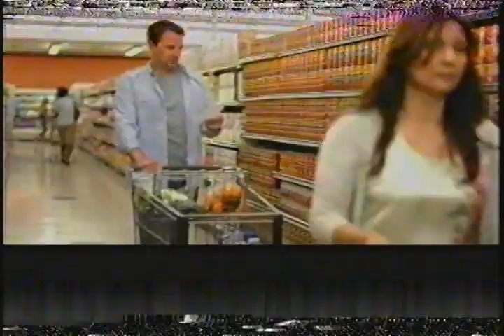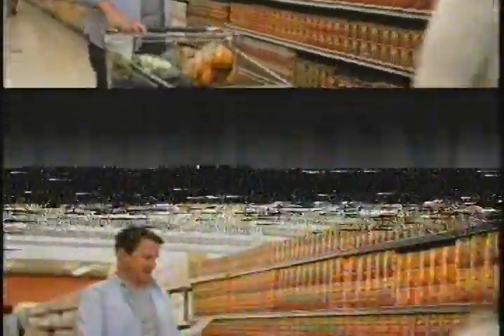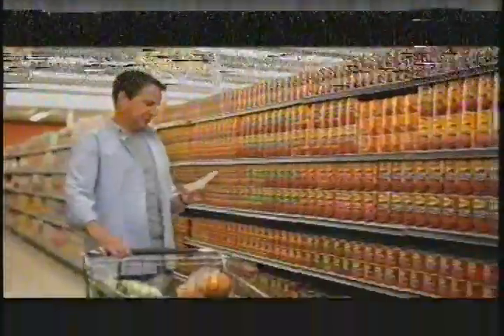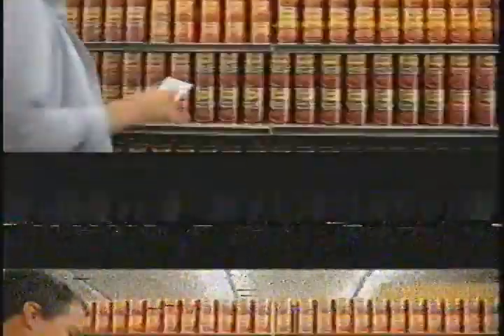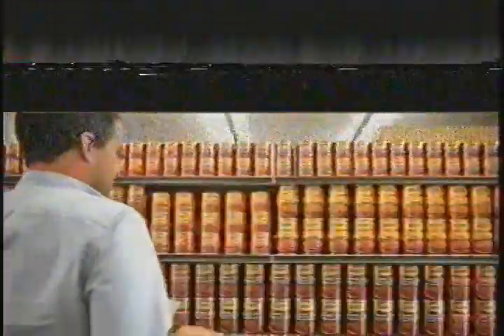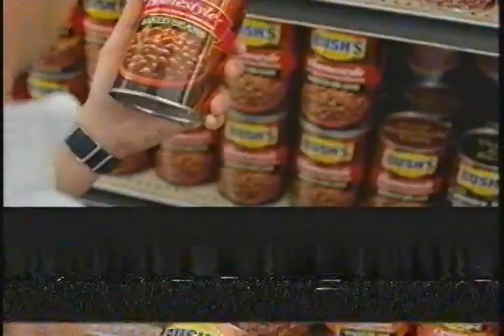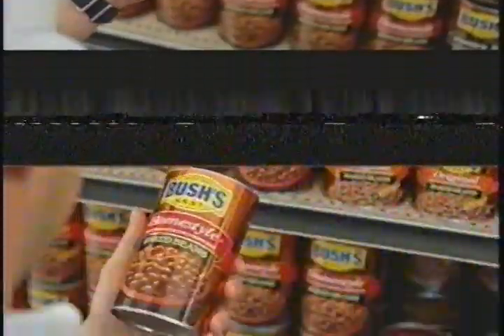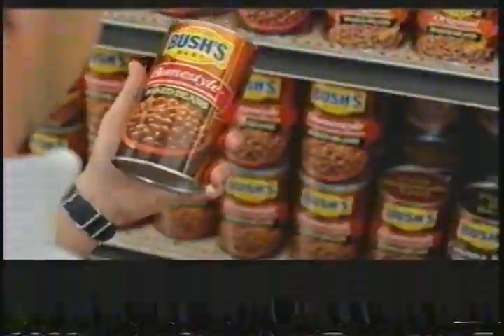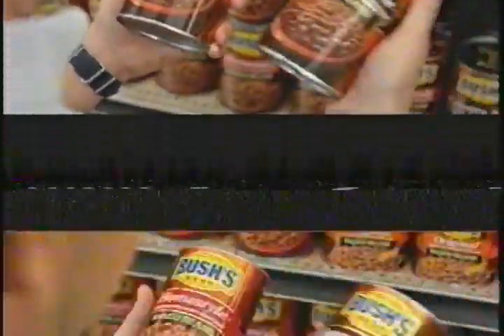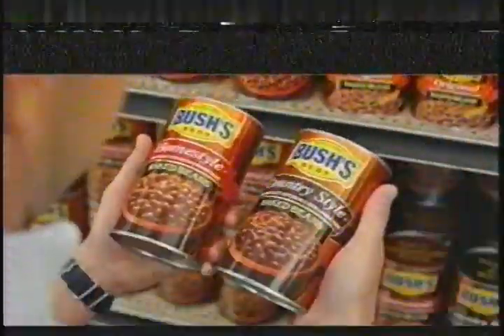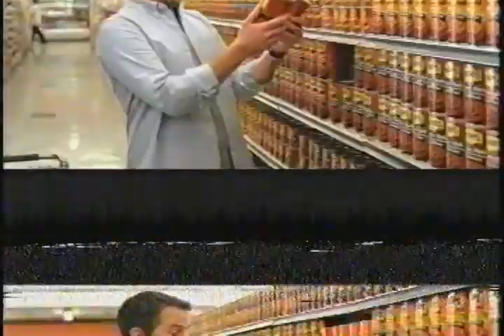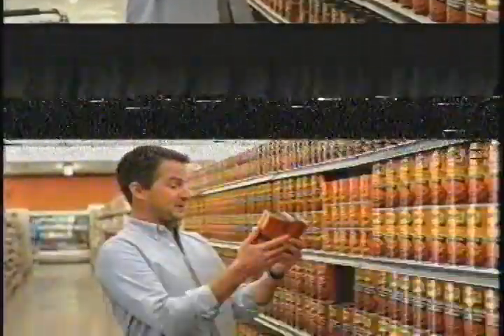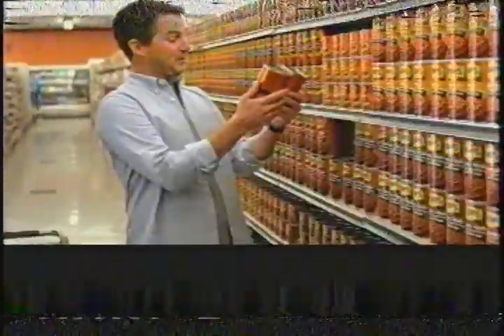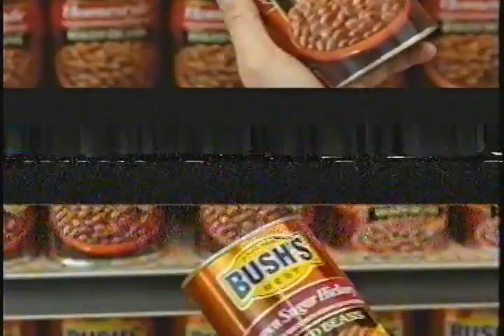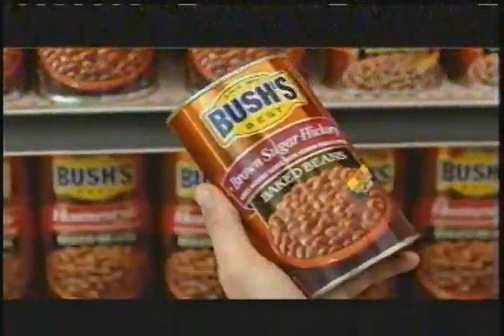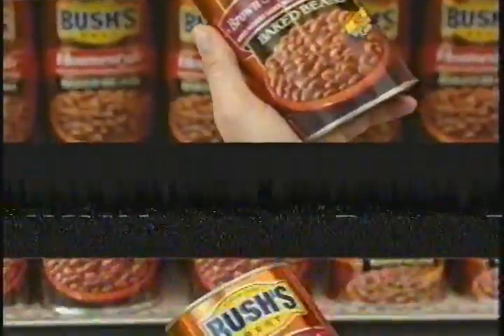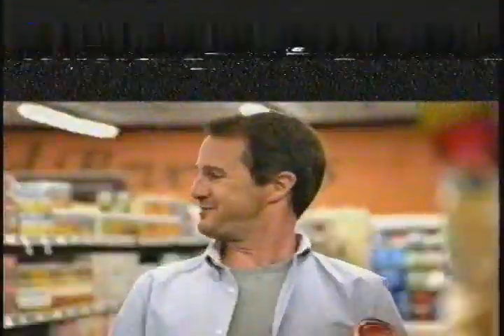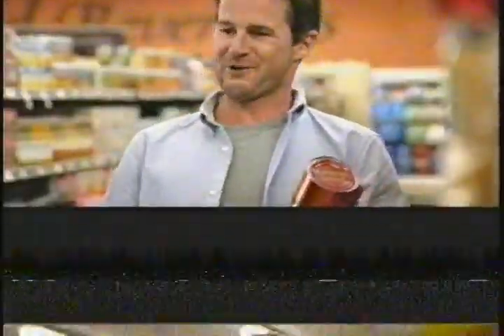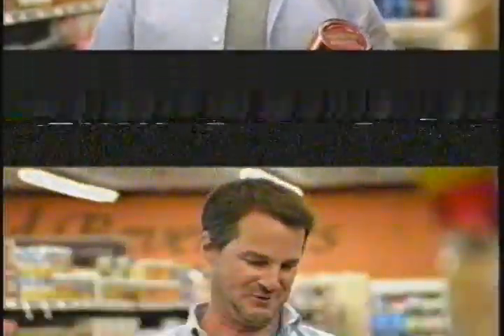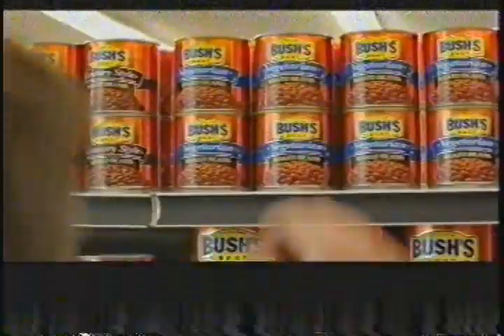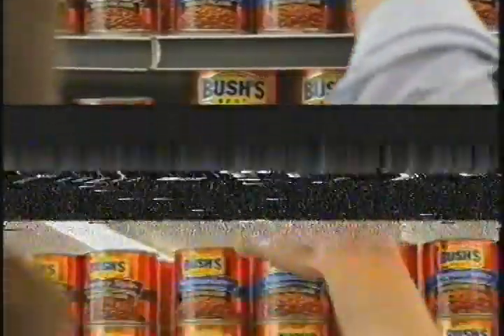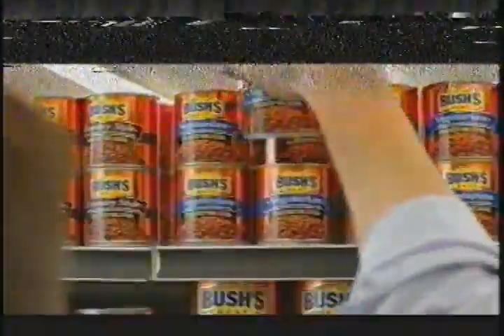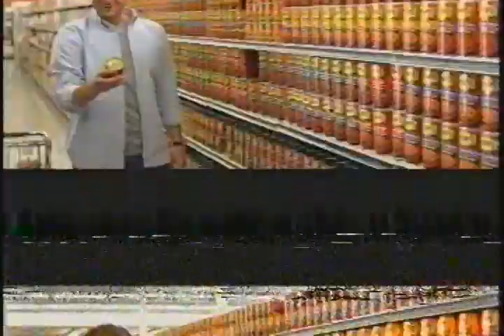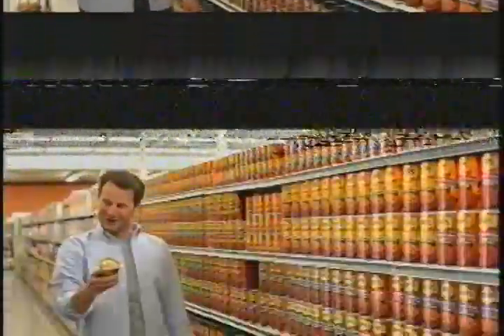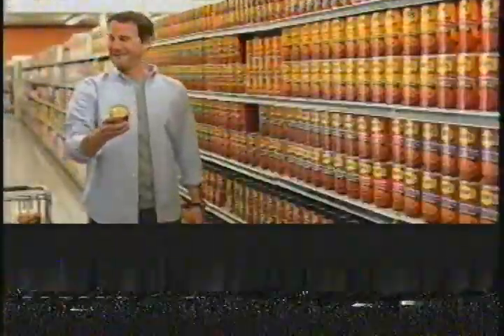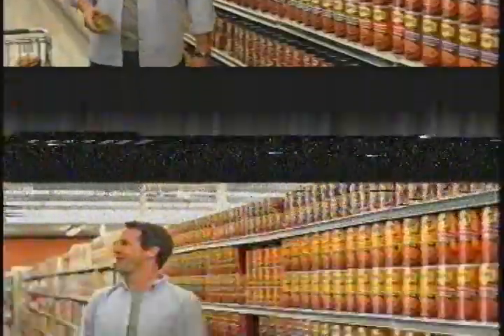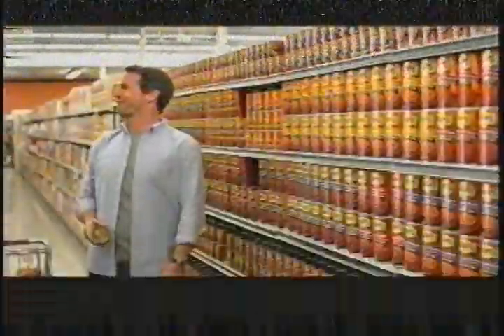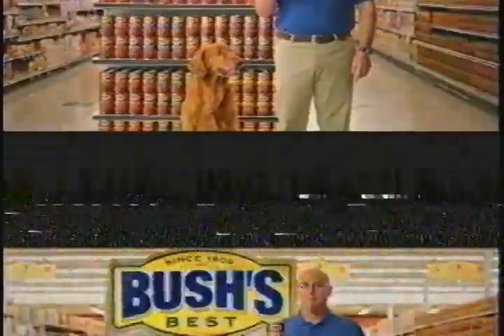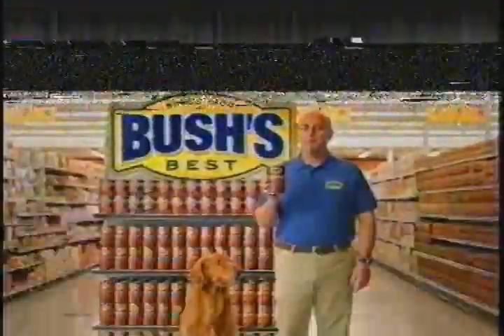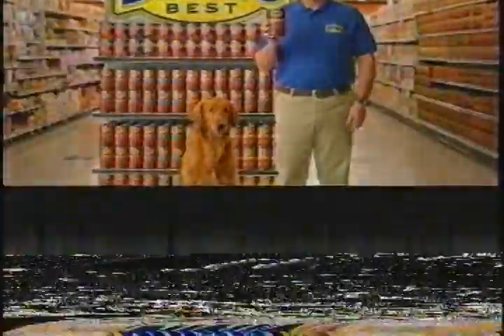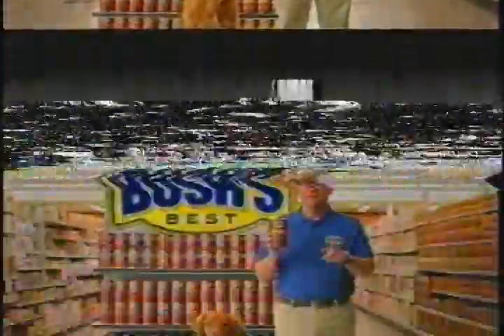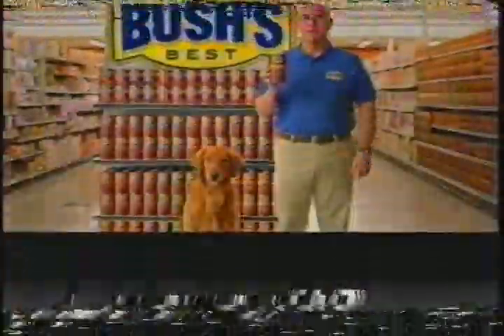One can of Bush's Beans. Homestyle sounds good. Country style — not without its charms. New brown sugar hickory — who says no to new? Single-serve vegetarian? Sure. There are no rules here. Bush's Beans — what's your favorite flavor?